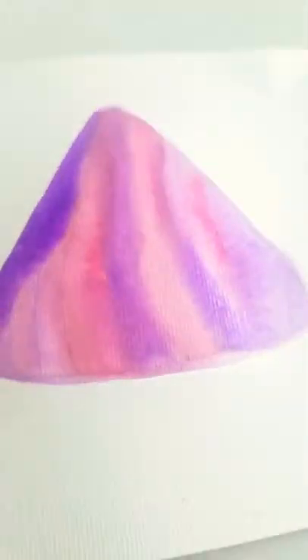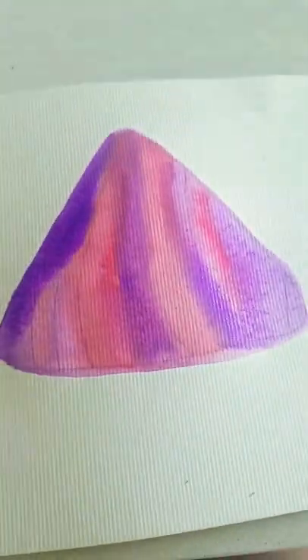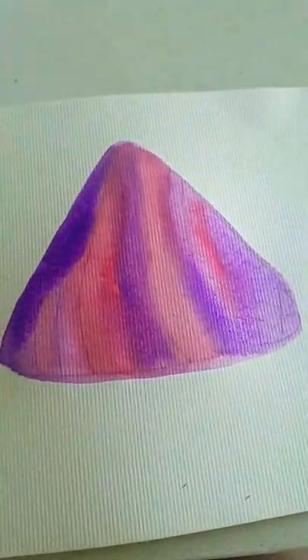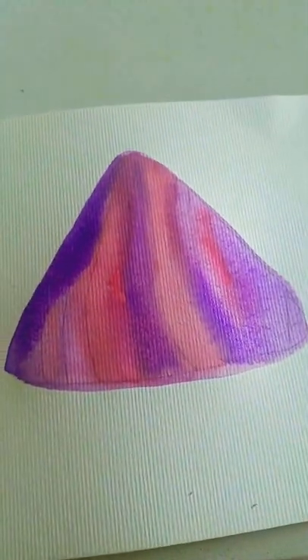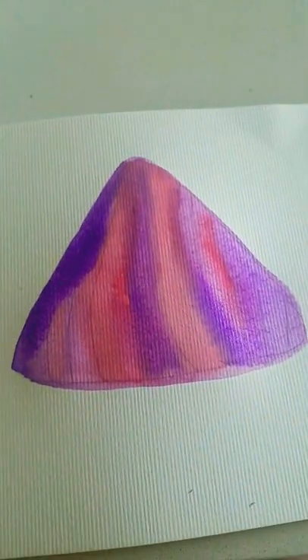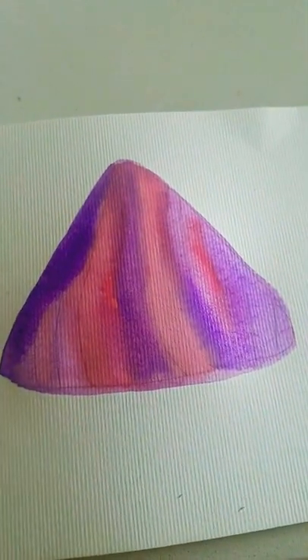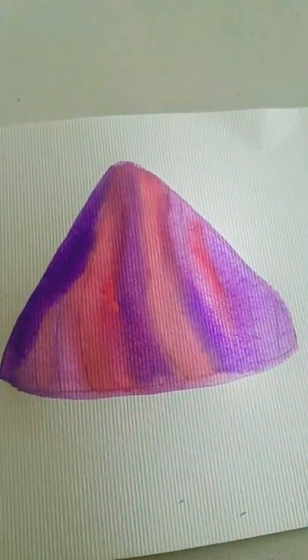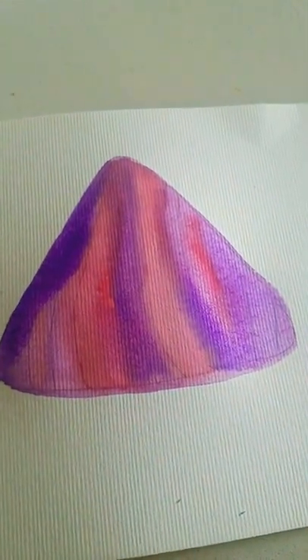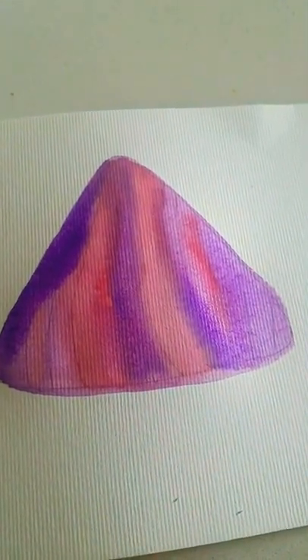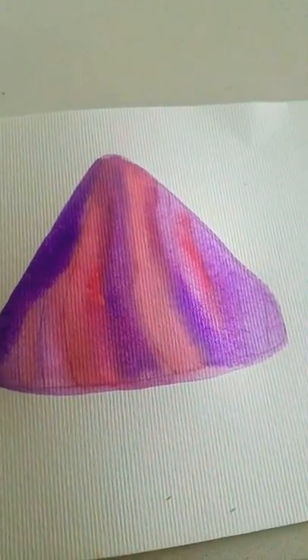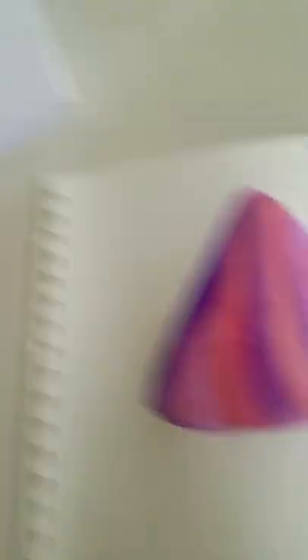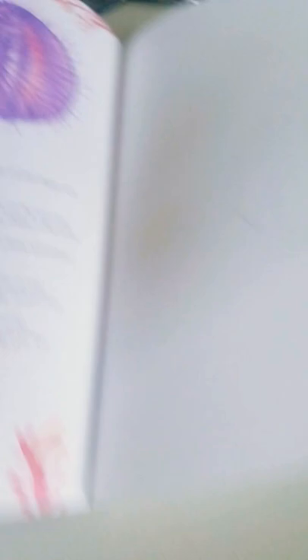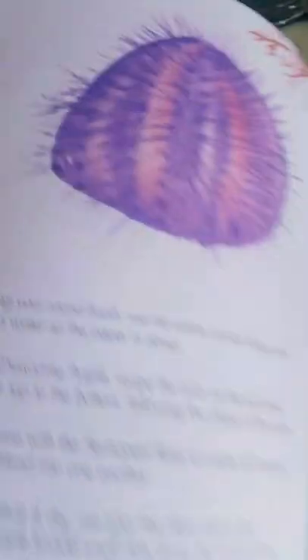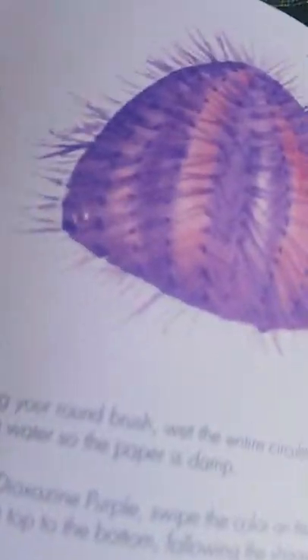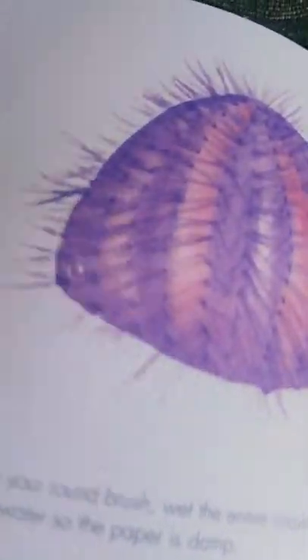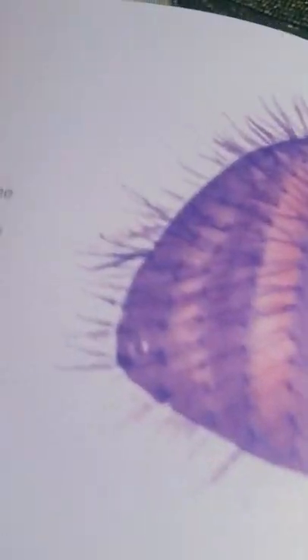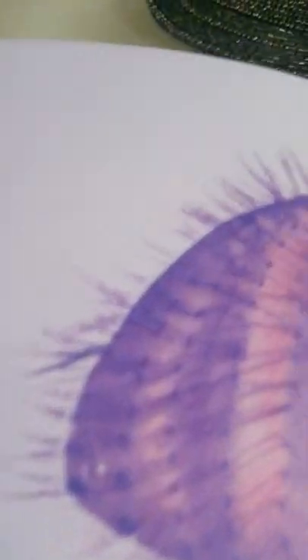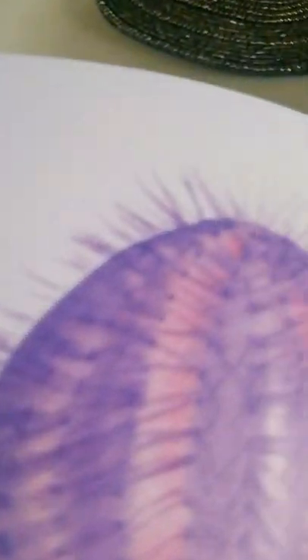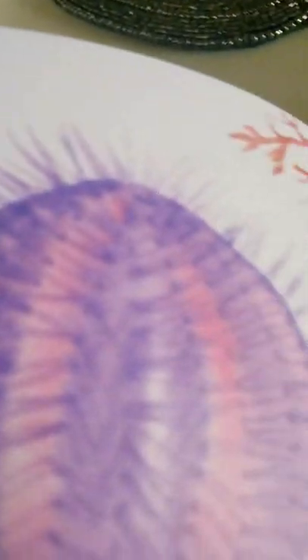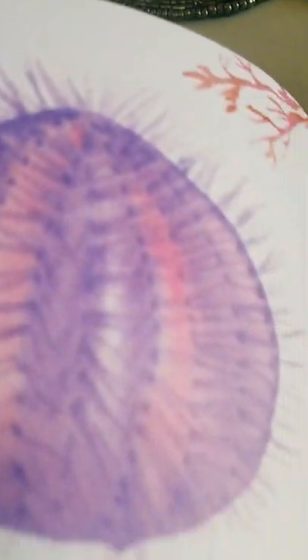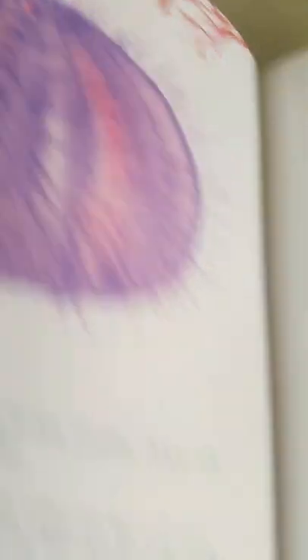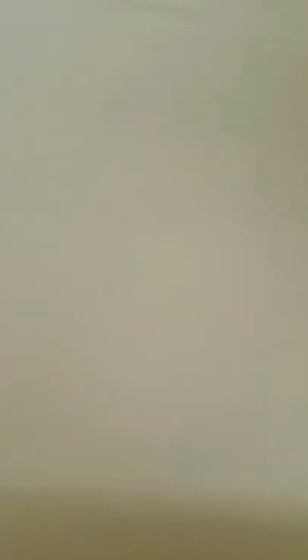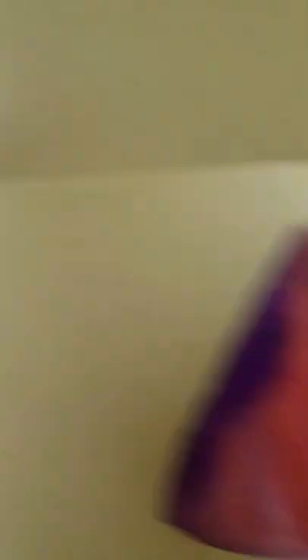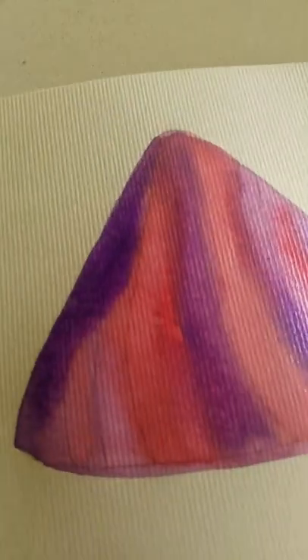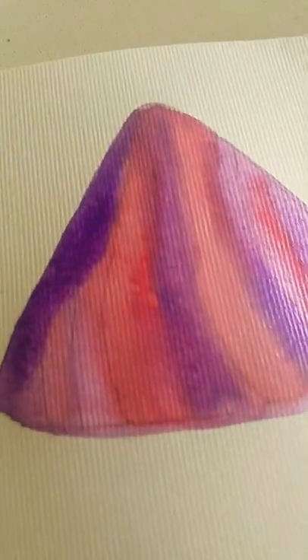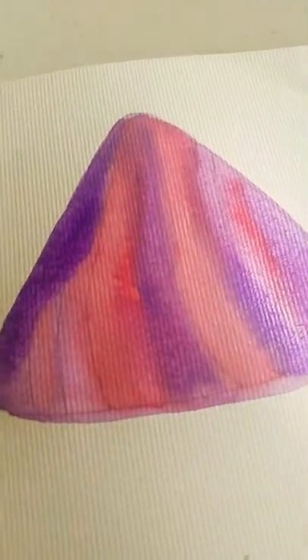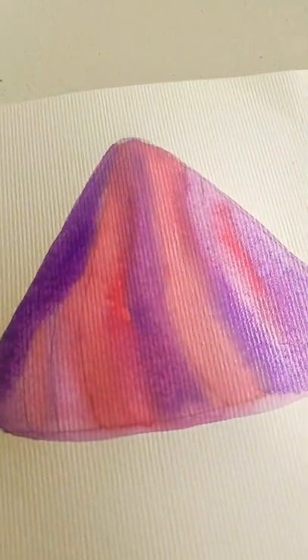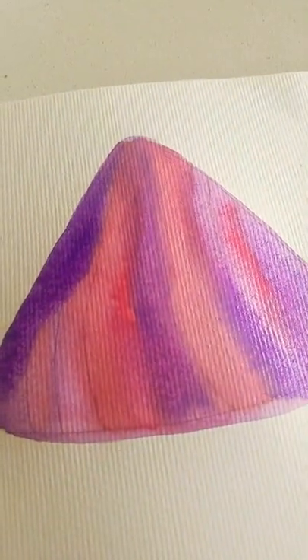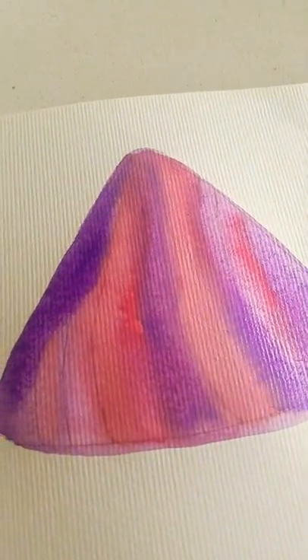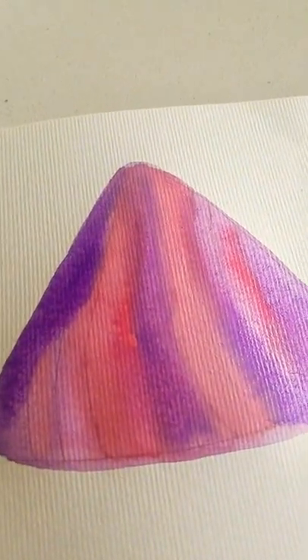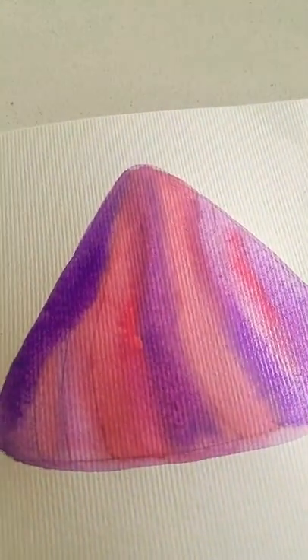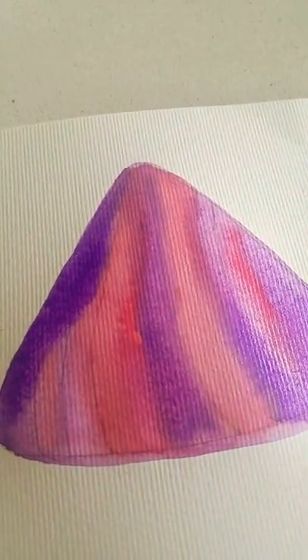Okay guys, so I'm done painting it, but now I have to add these little spikes on it. See y'all when I'm done adding the spikes and I'm all finished.